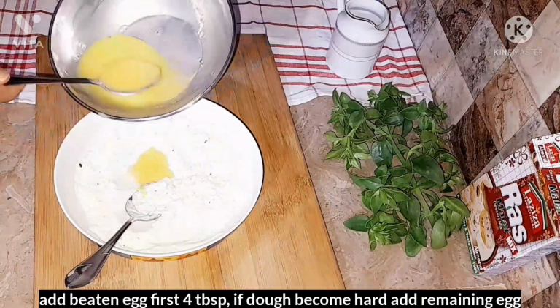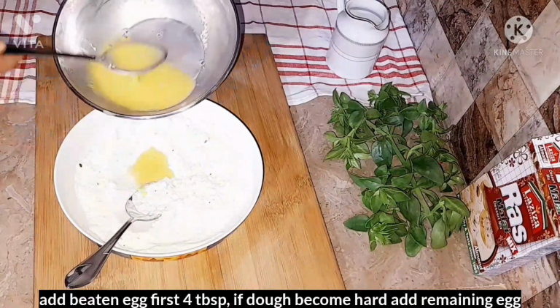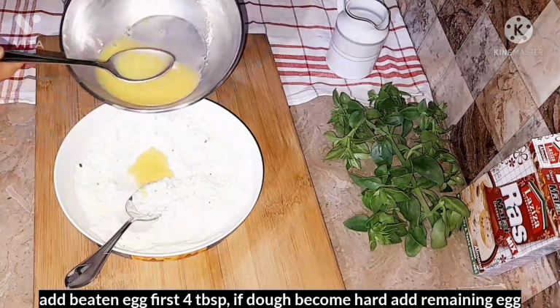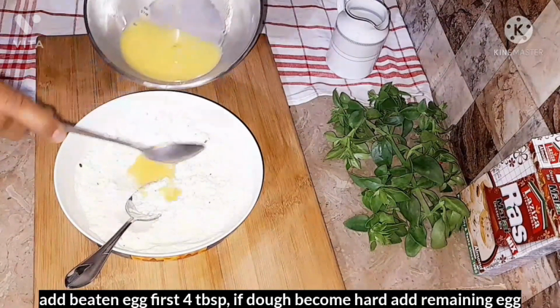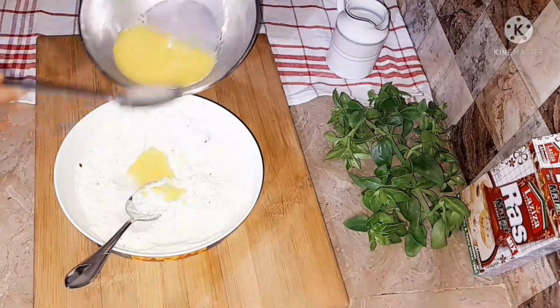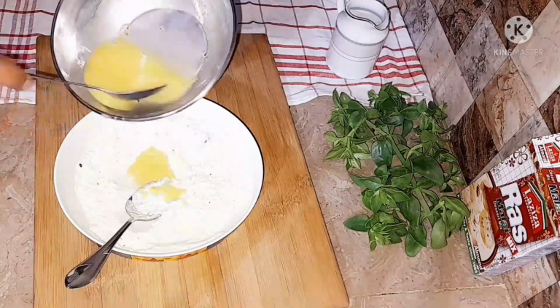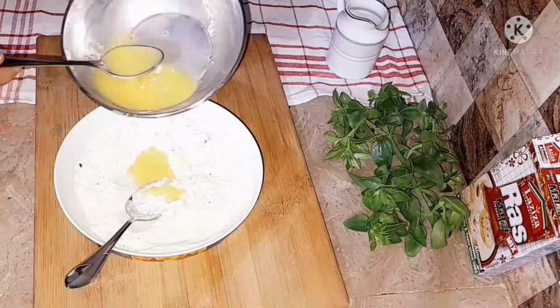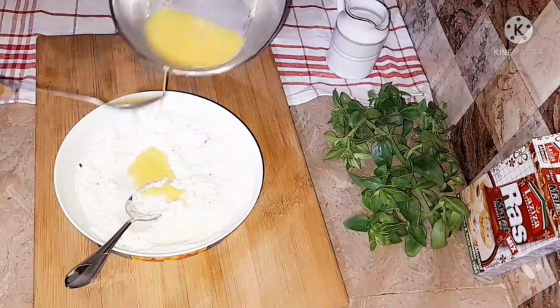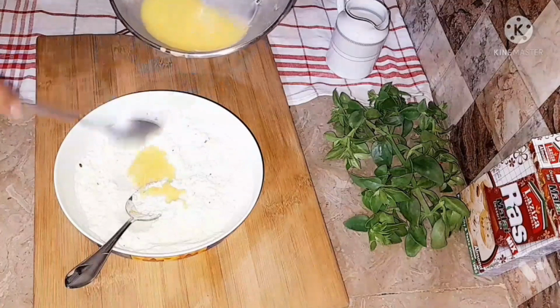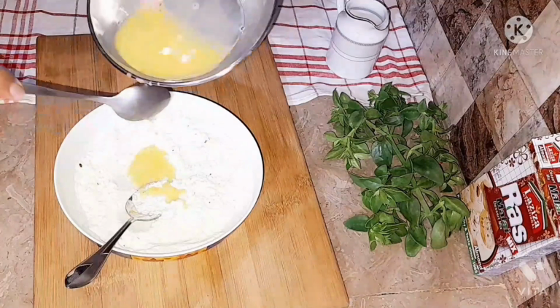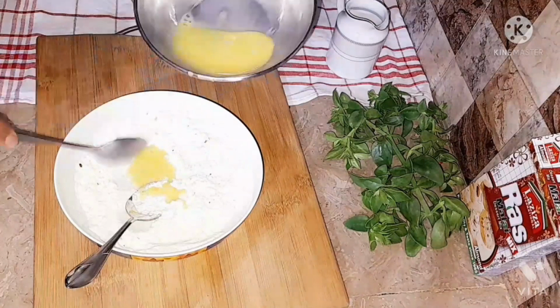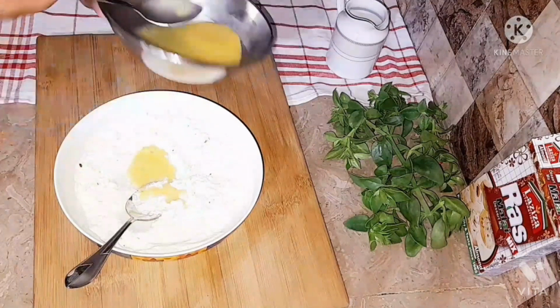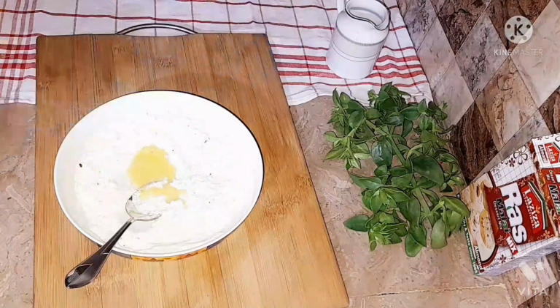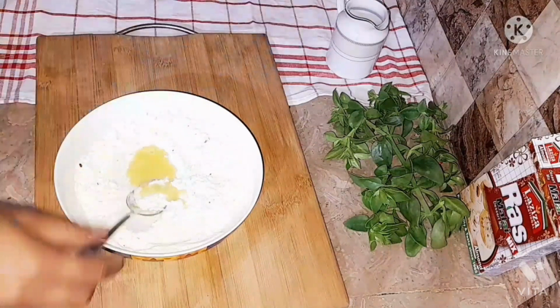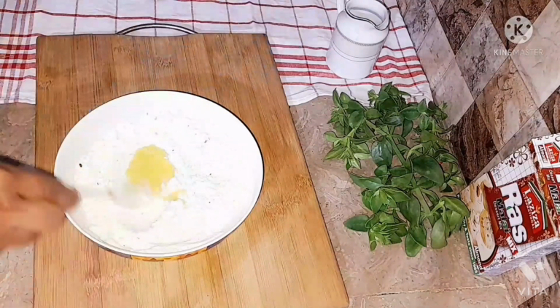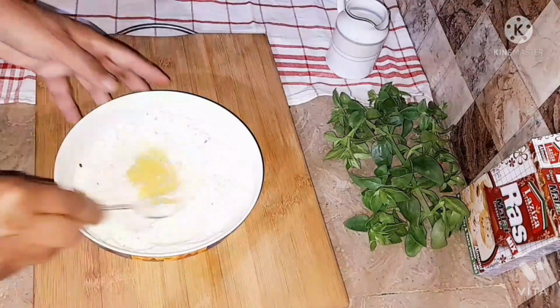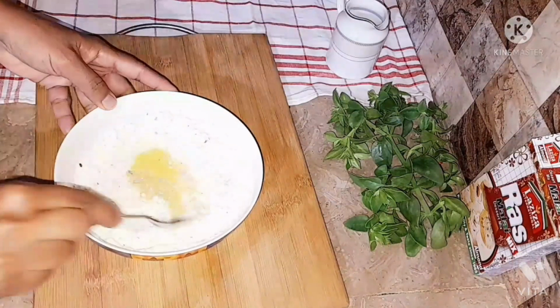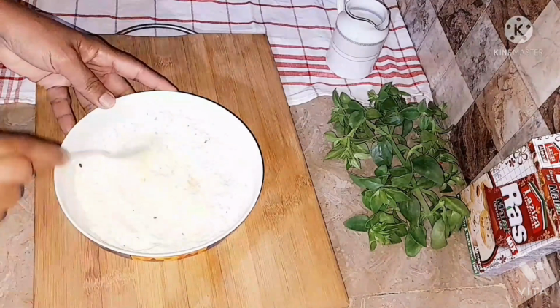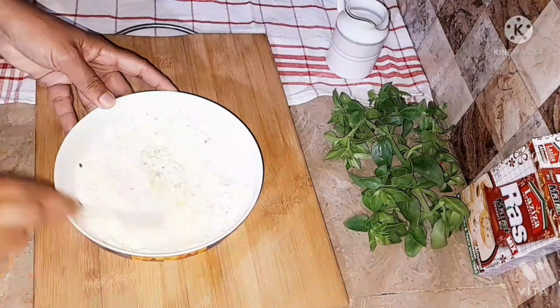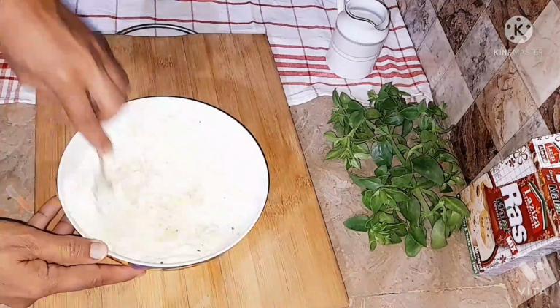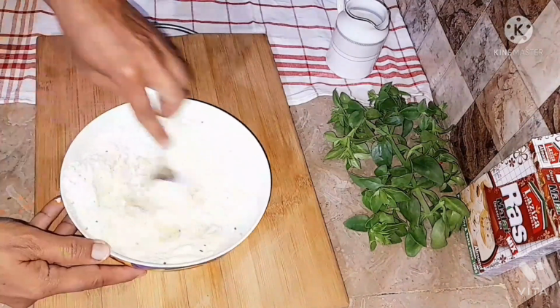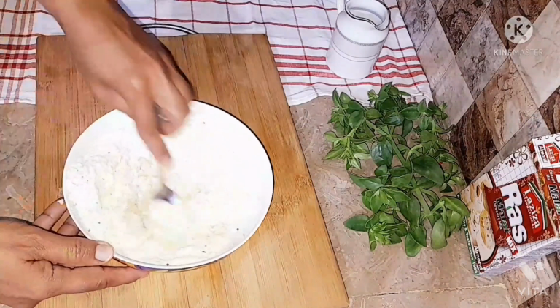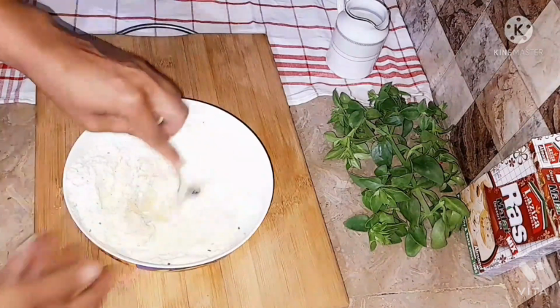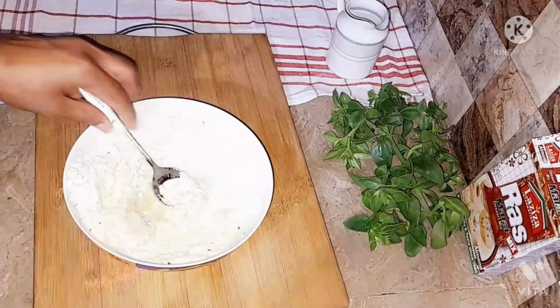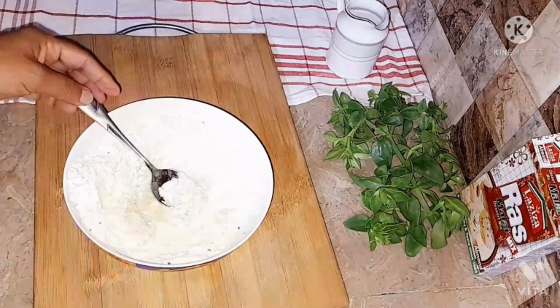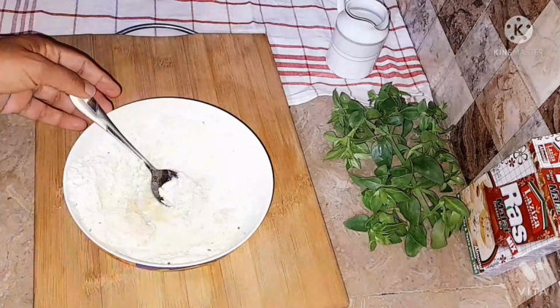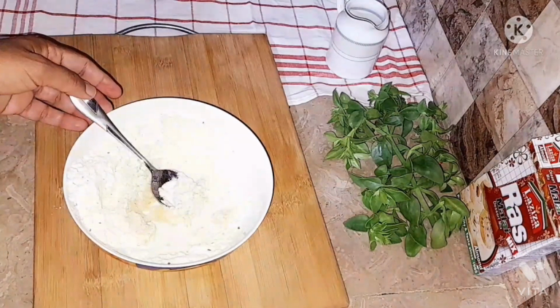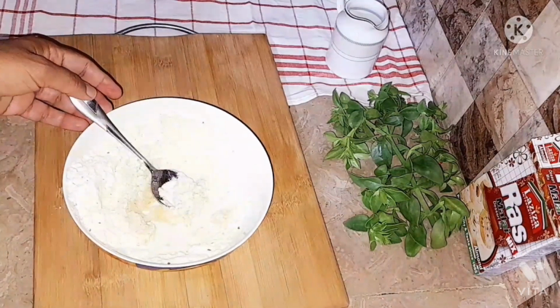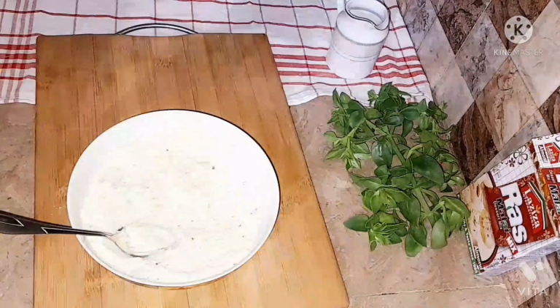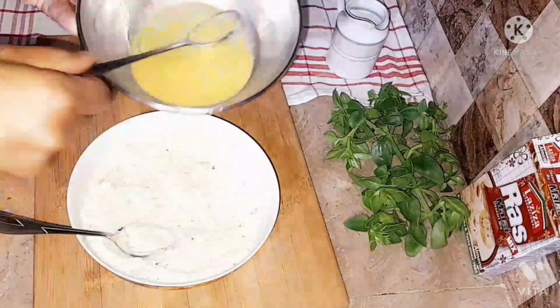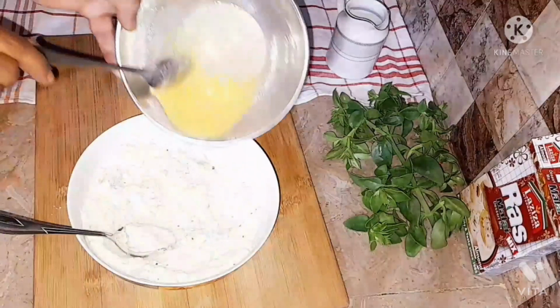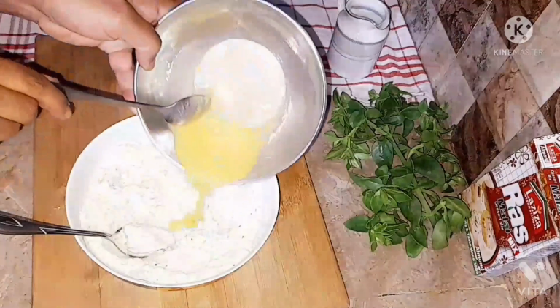Now we're going to add four tablespoons of beaten egg into it. If the mixture is hot, add the remaining egg carefully, otherwise just go ahead with it.